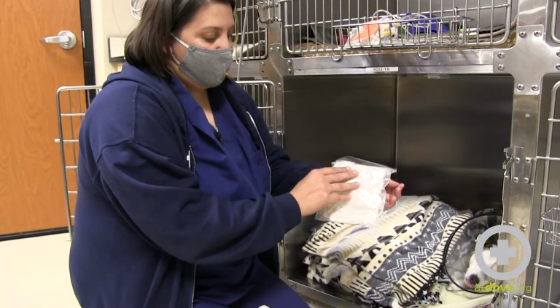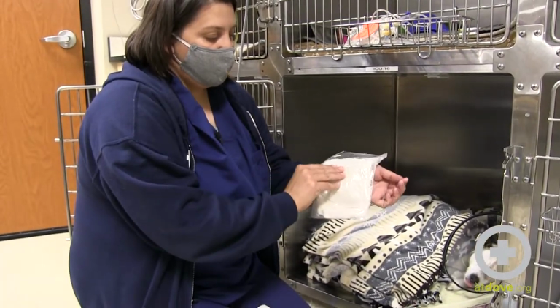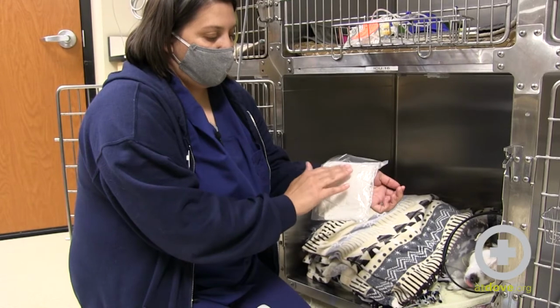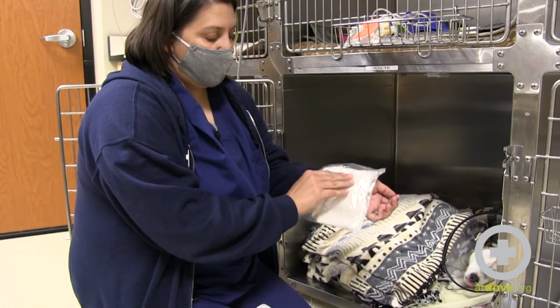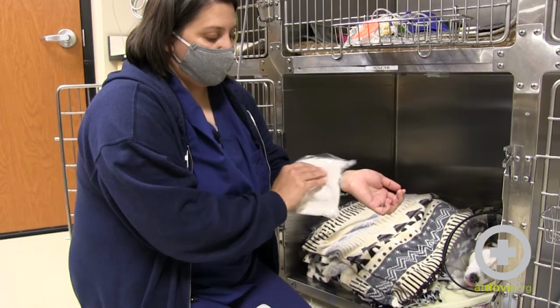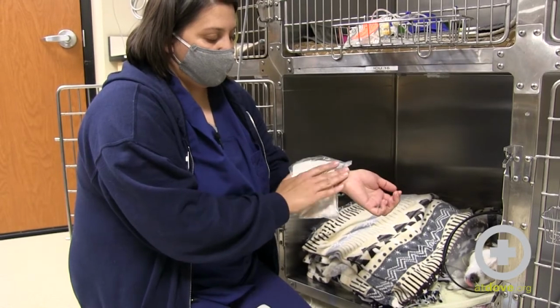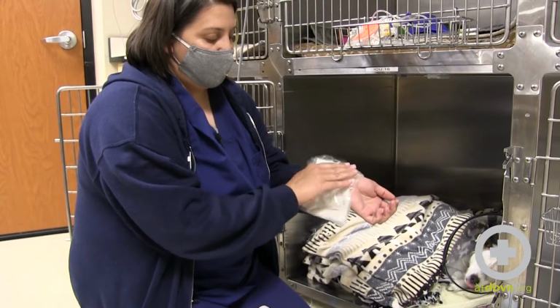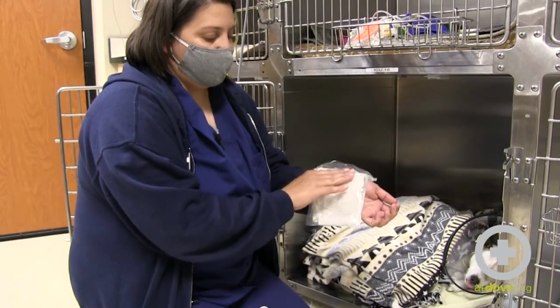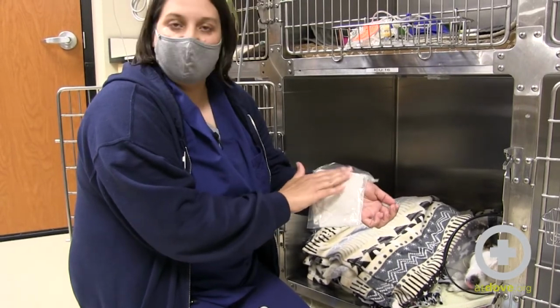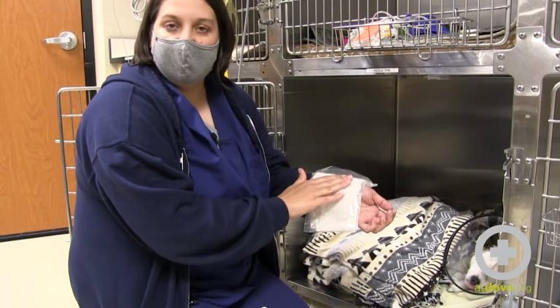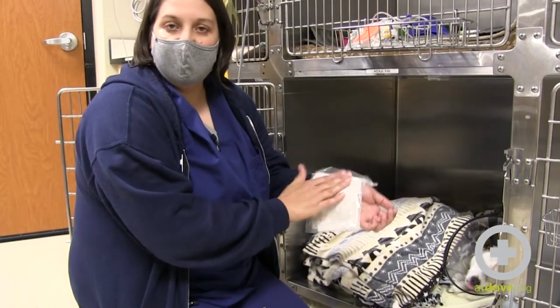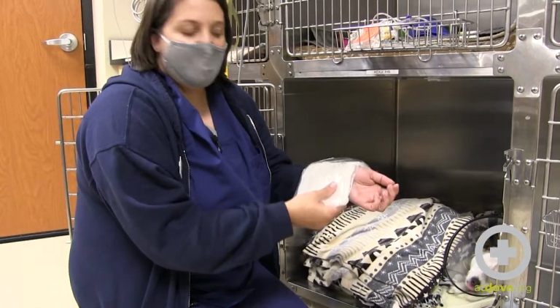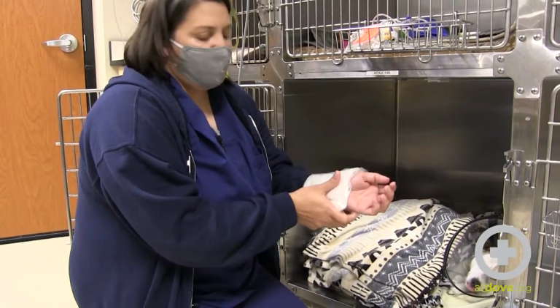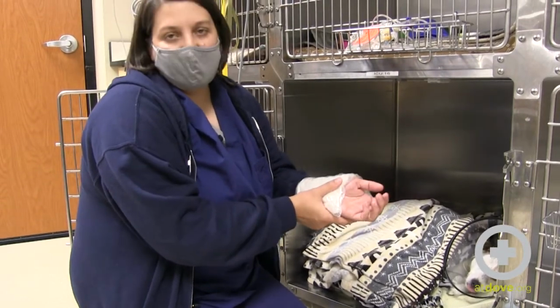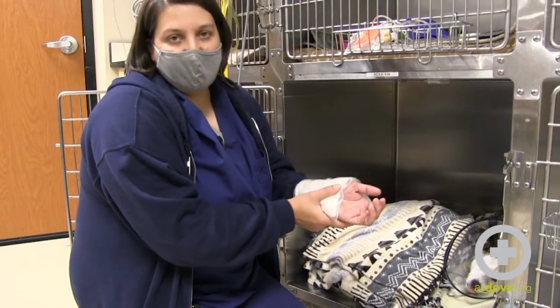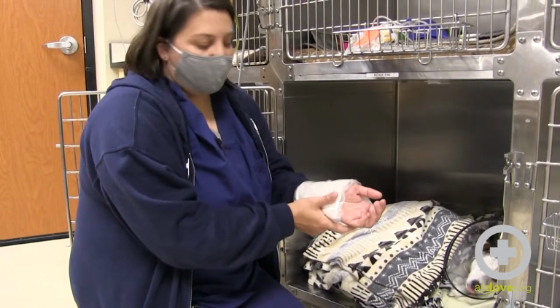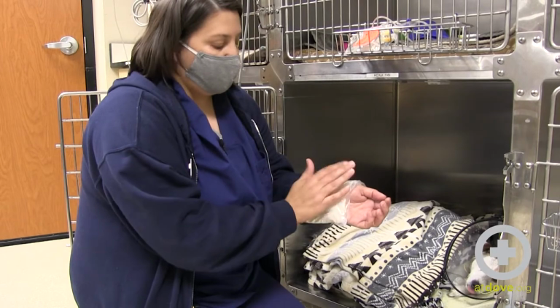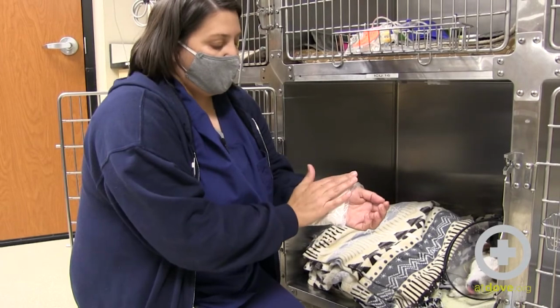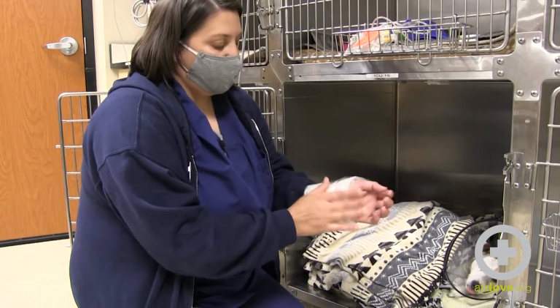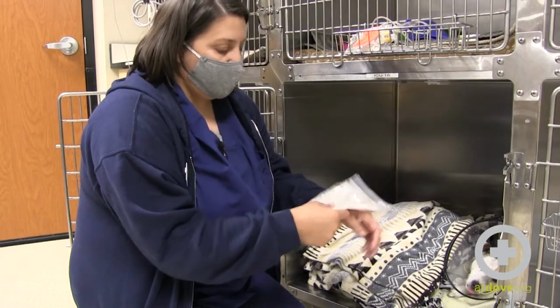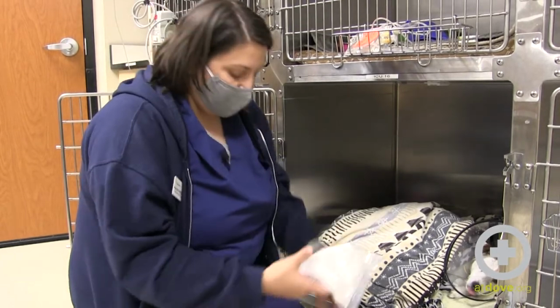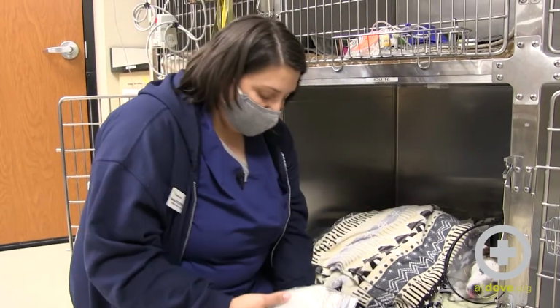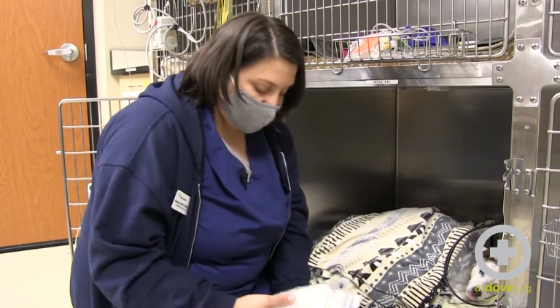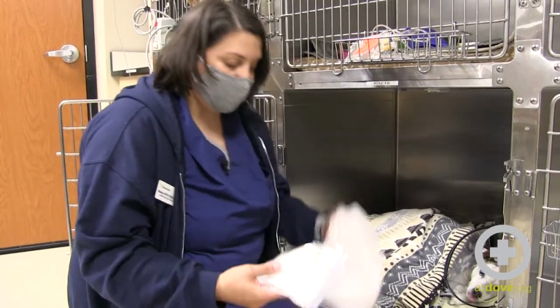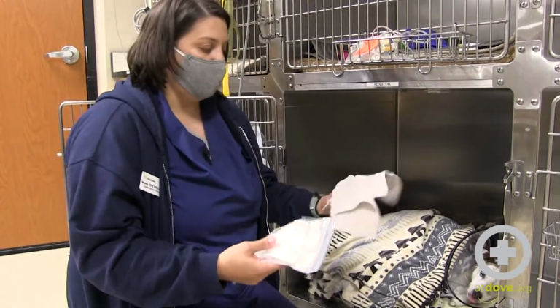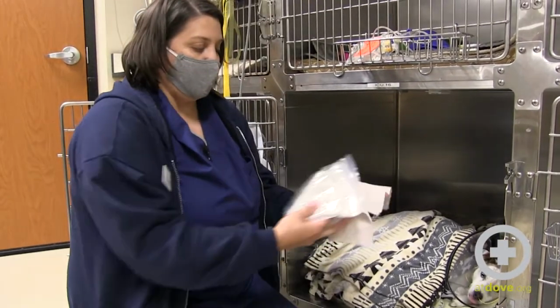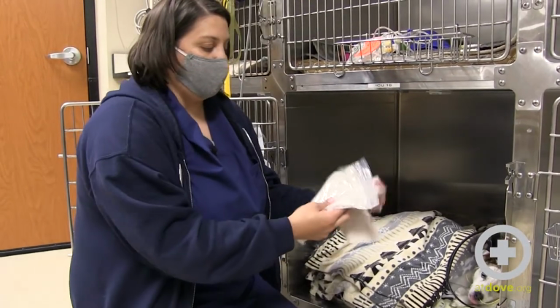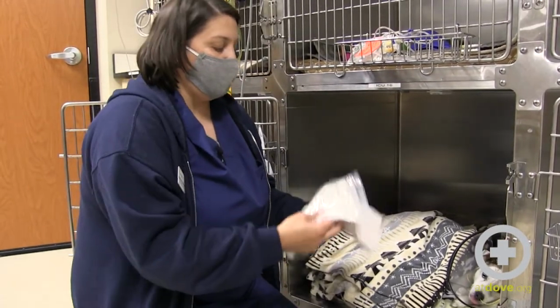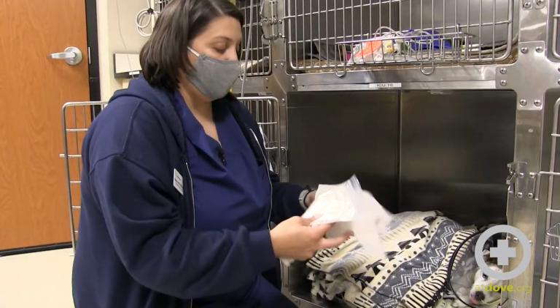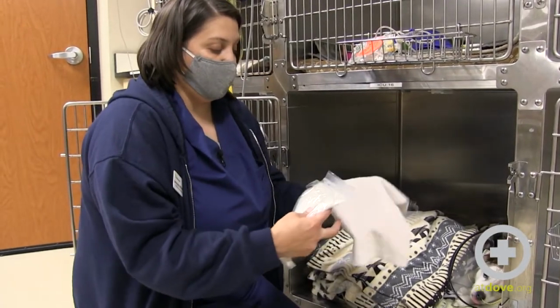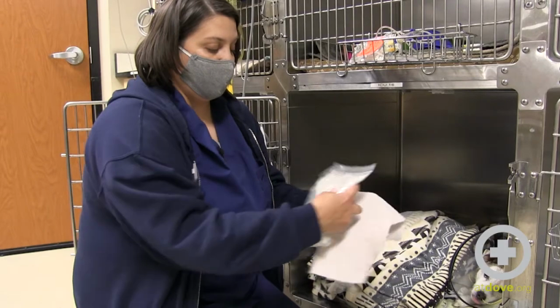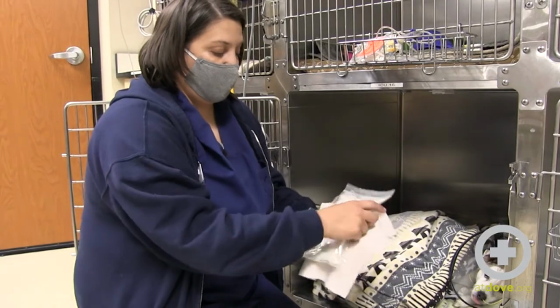Just like you would test a baby's bottle, I like to test it on a really sensitive part of my skin. This feels nice and comfortable to me, but I'm still going to use a little rag as a barrier.